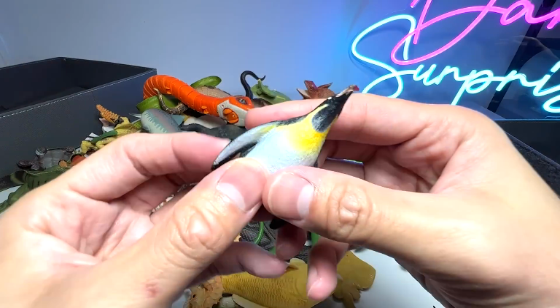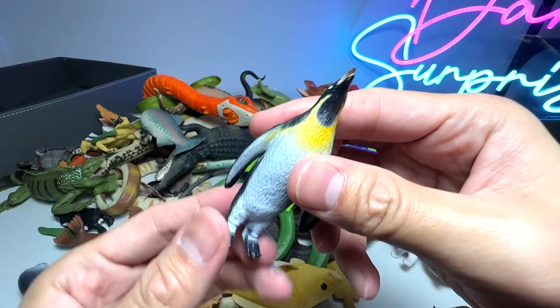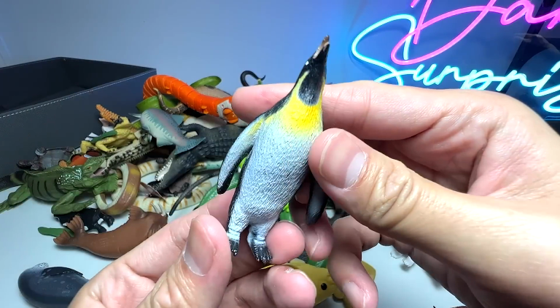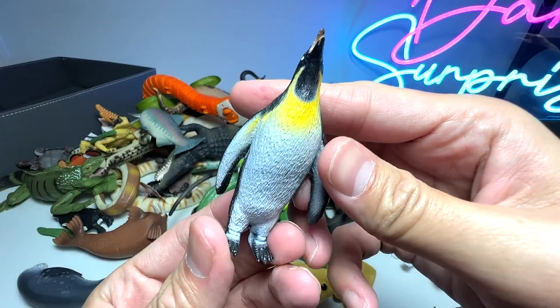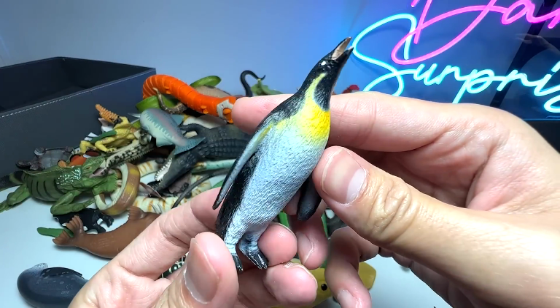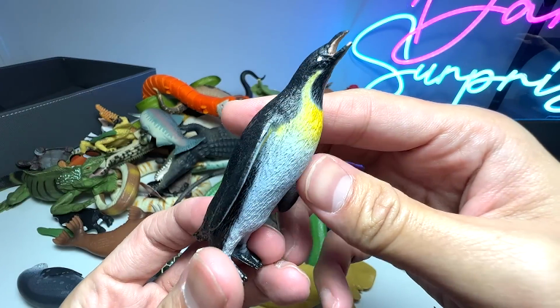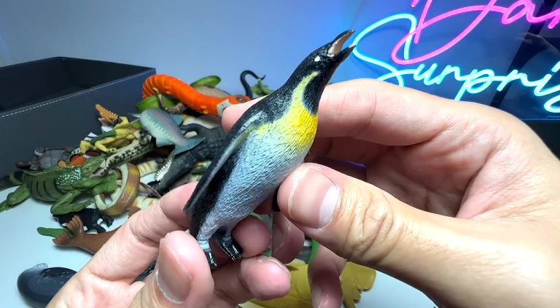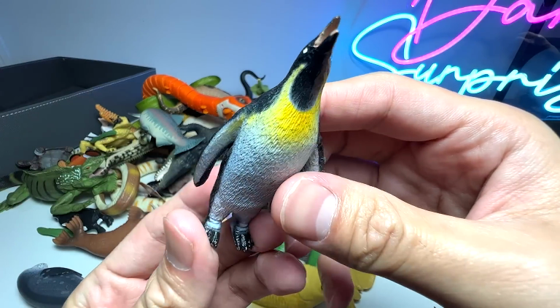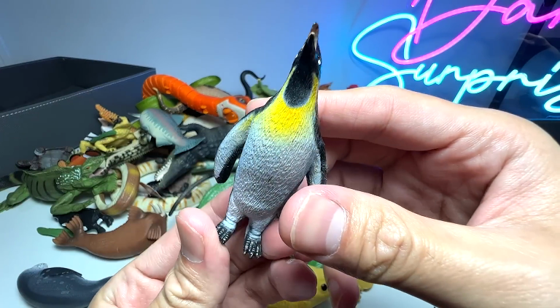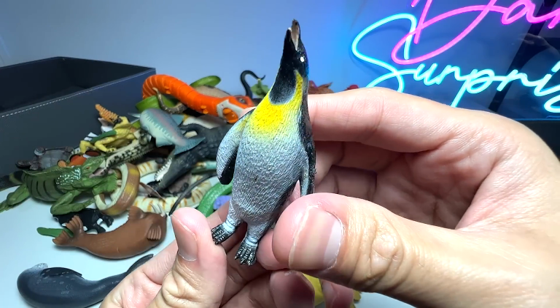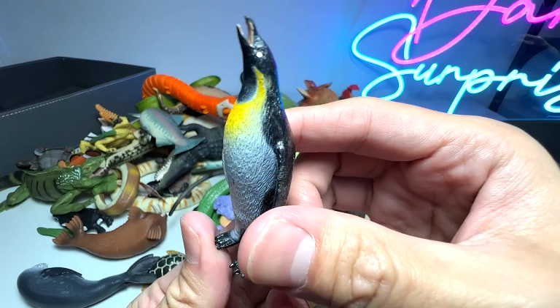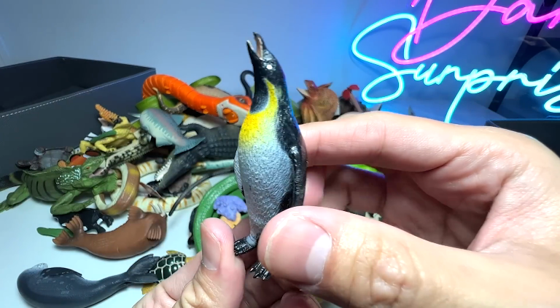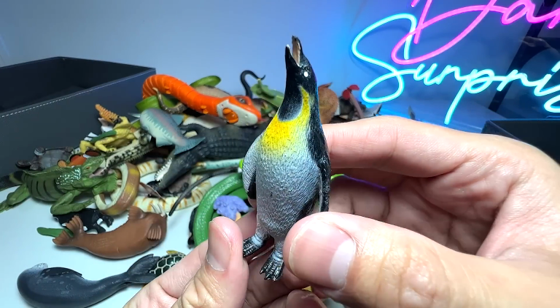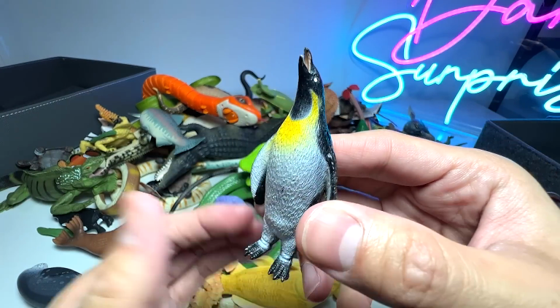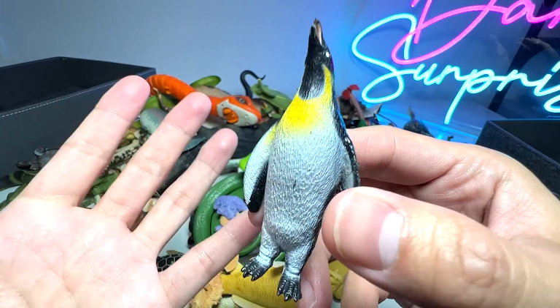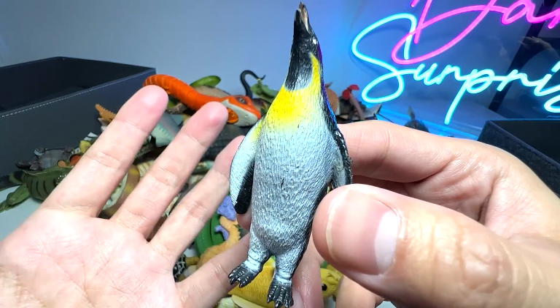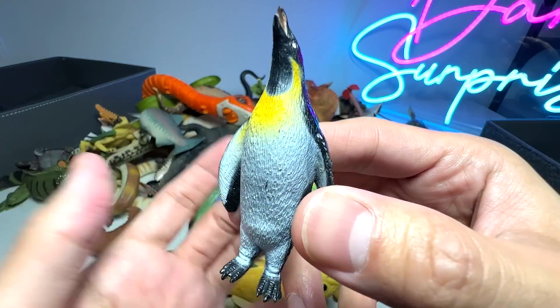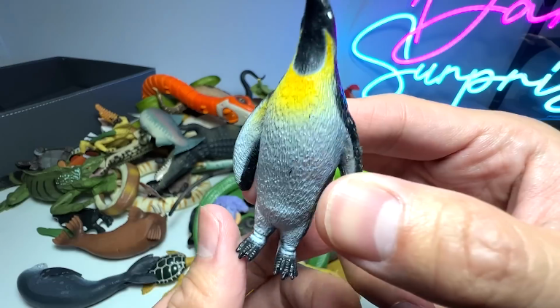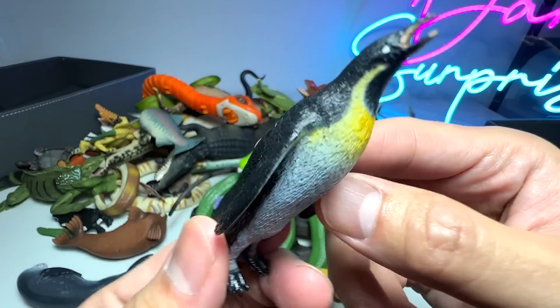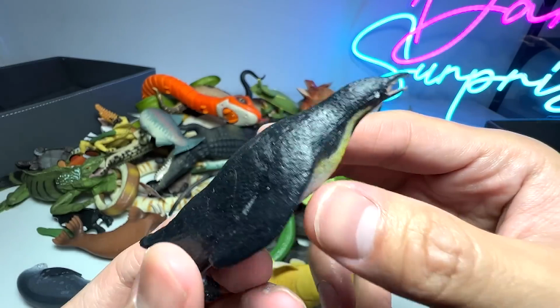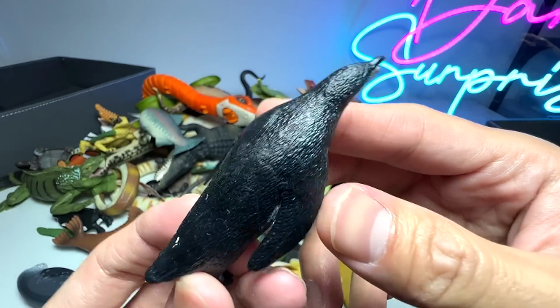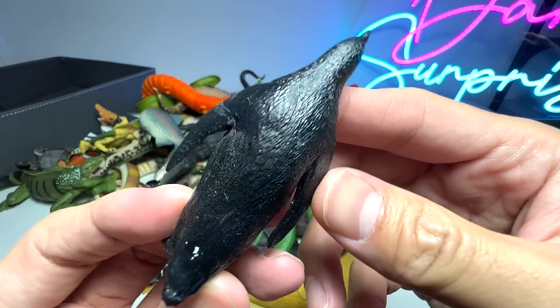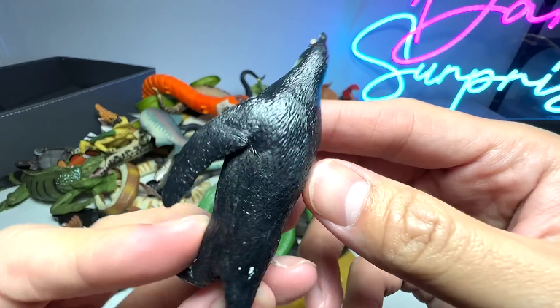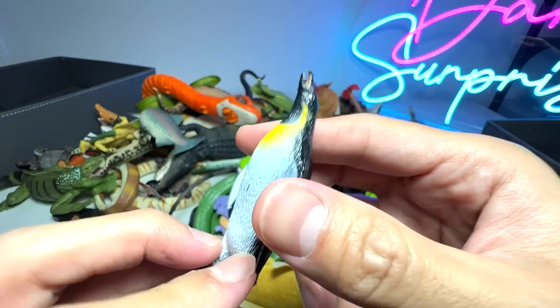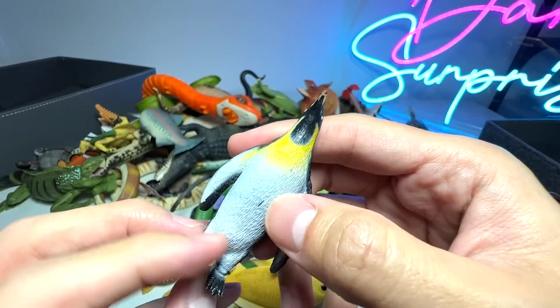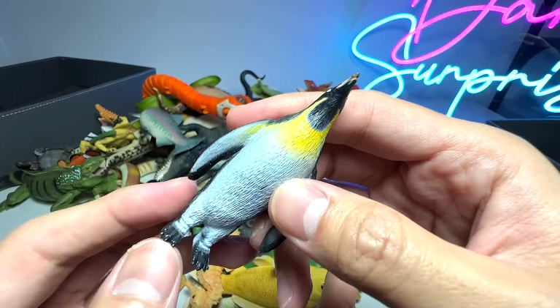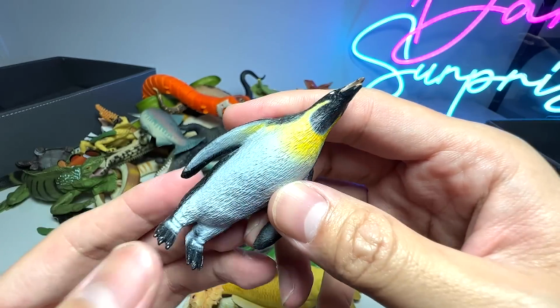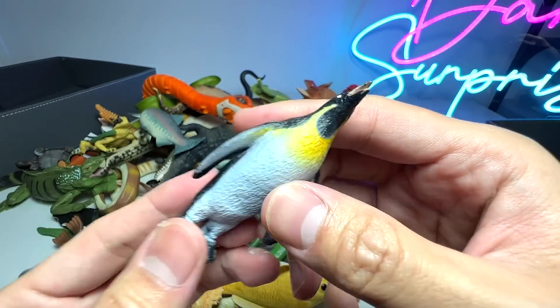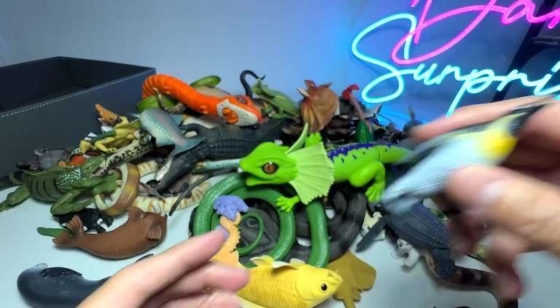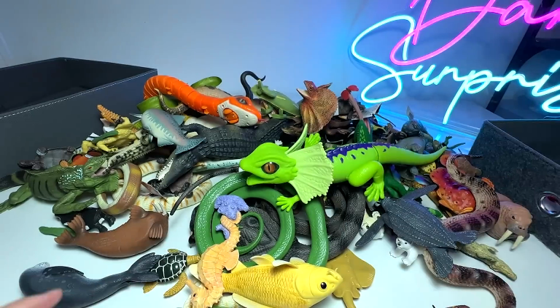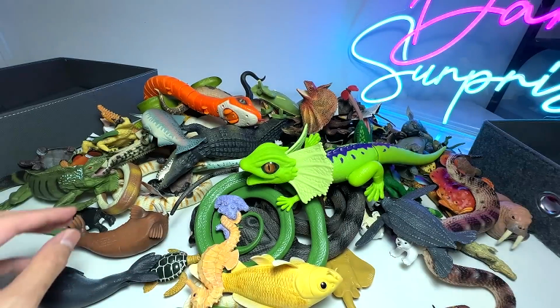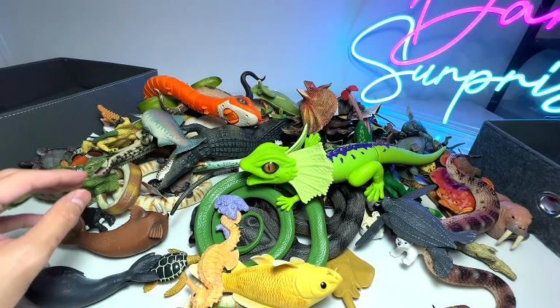Another sea animal right over here — here we have an emperor penguin. This could be a king penguin because this figure may not be 100% accurate.